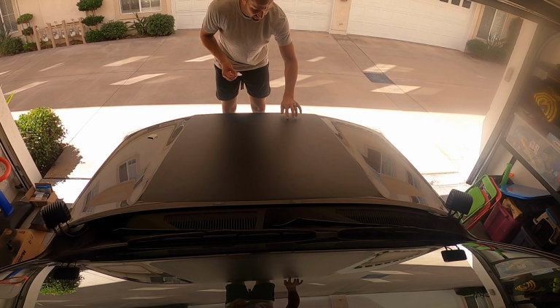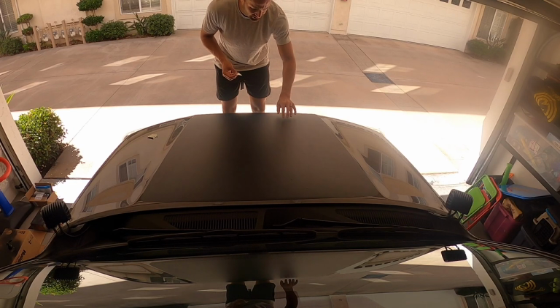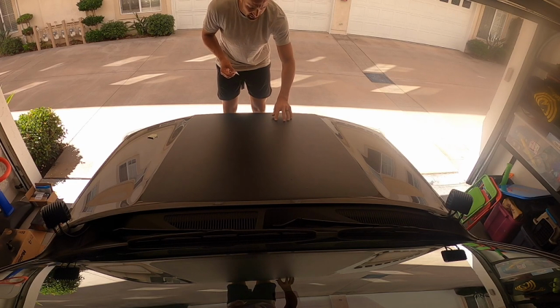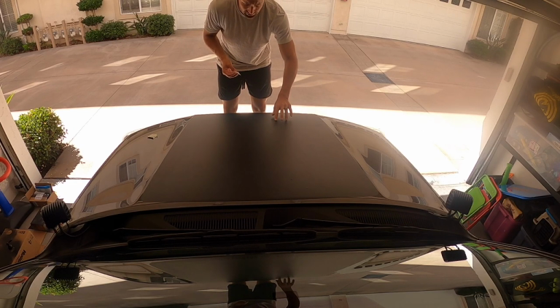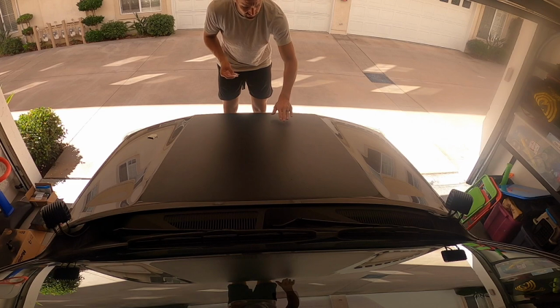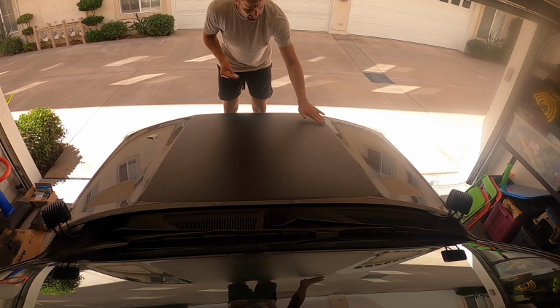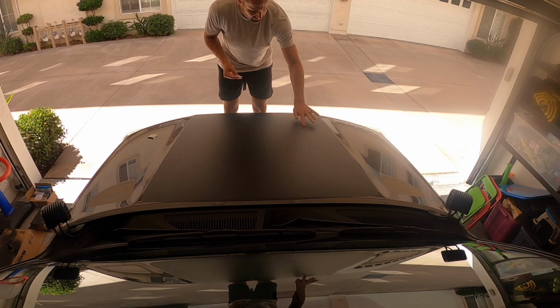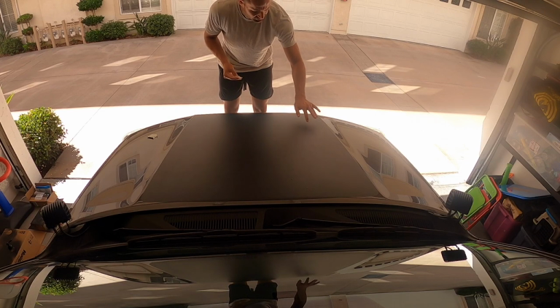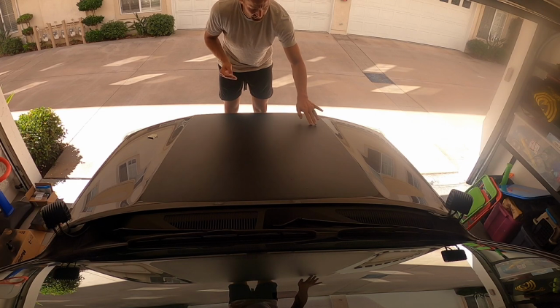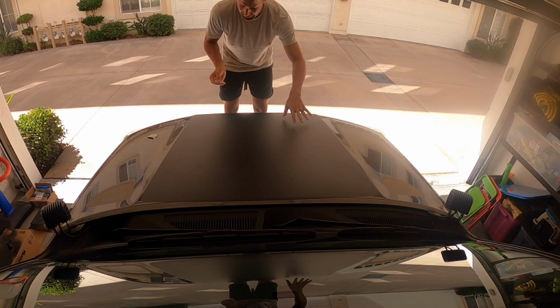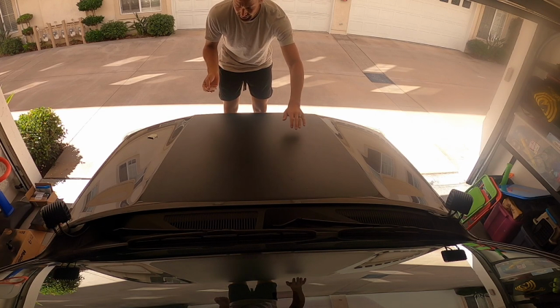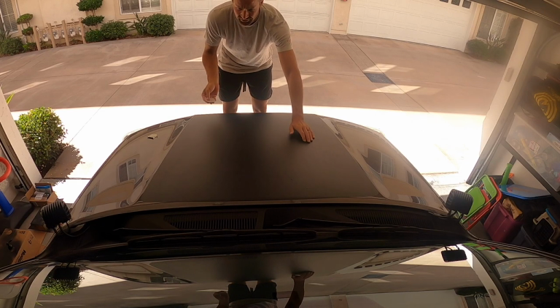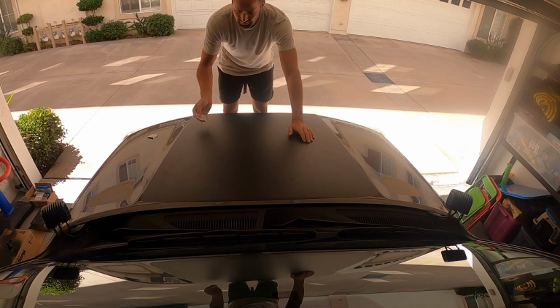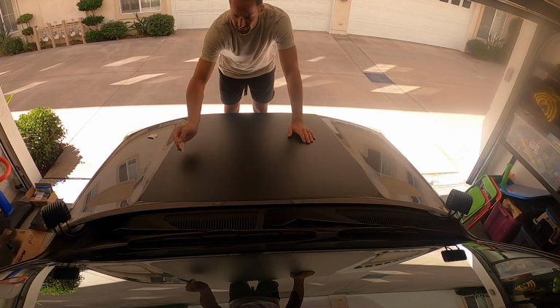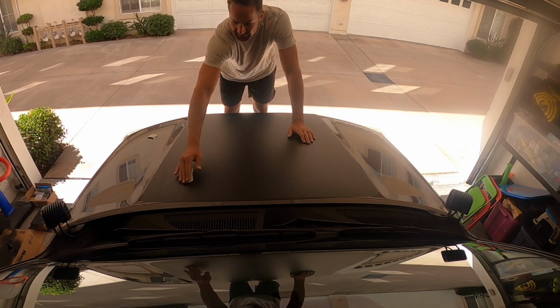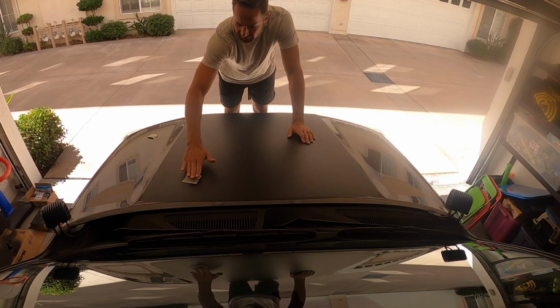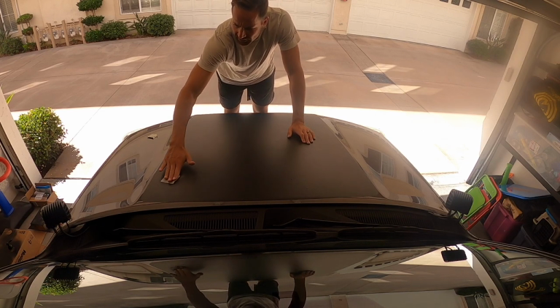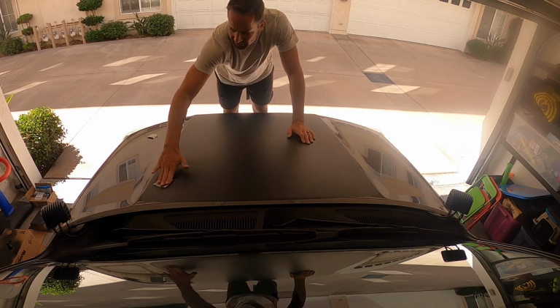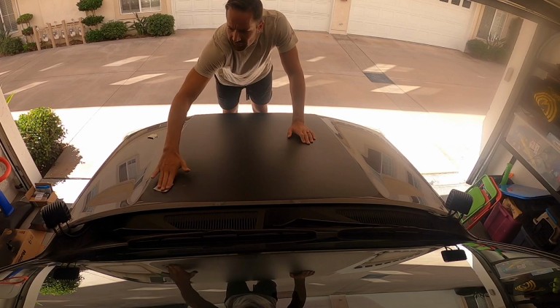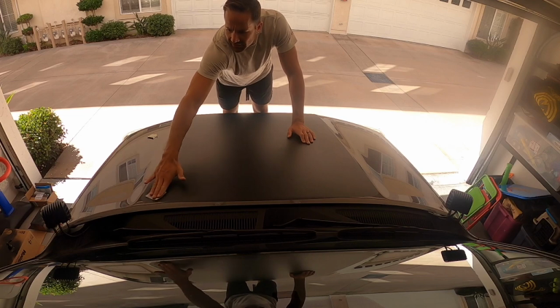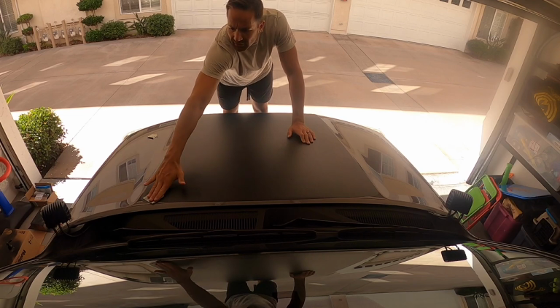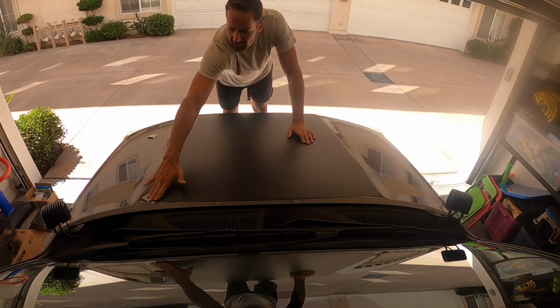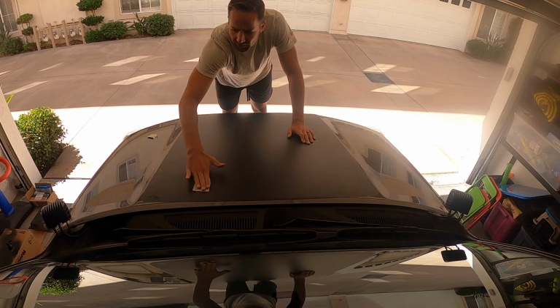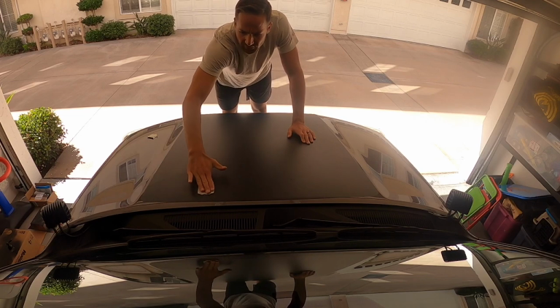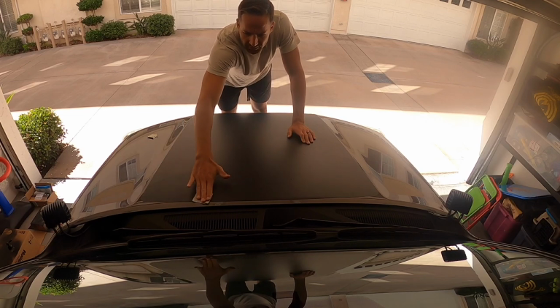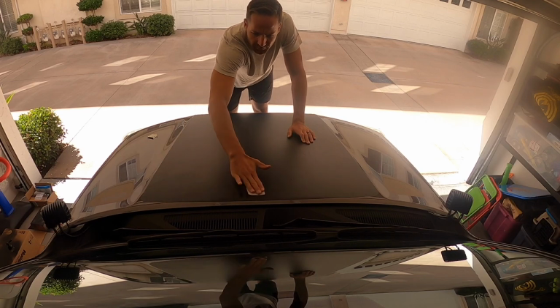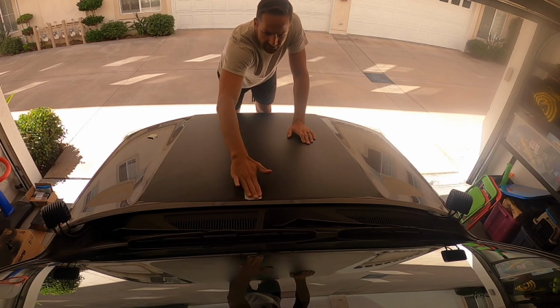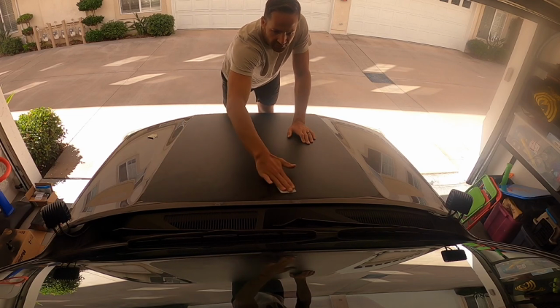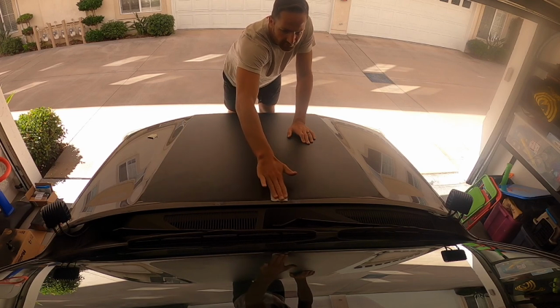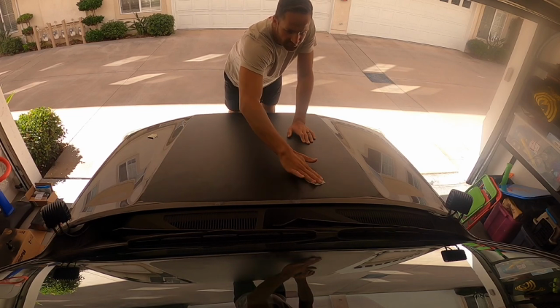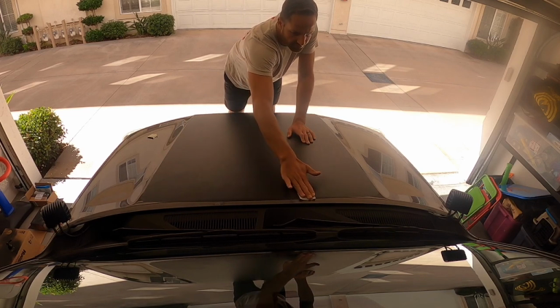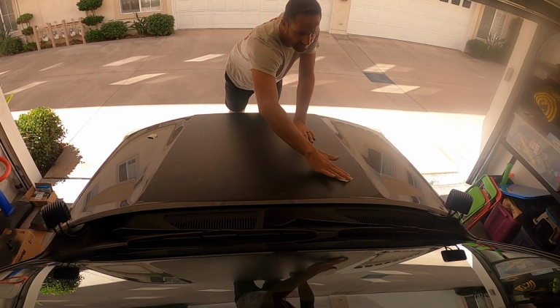Alright, so I got the vinyl on and the double-sided 3M tape on the solar panel, so it's ready to go on. I'm just going to wipe this whole thing down with the provided alcohol pads to make sure it's all clean.